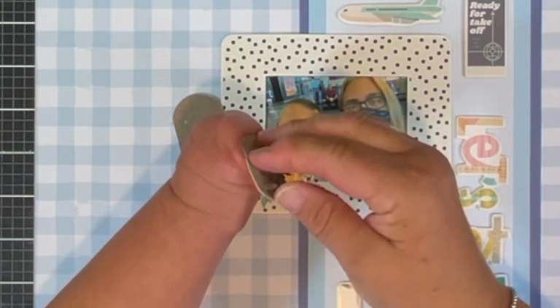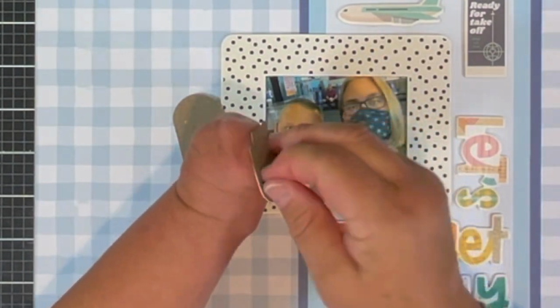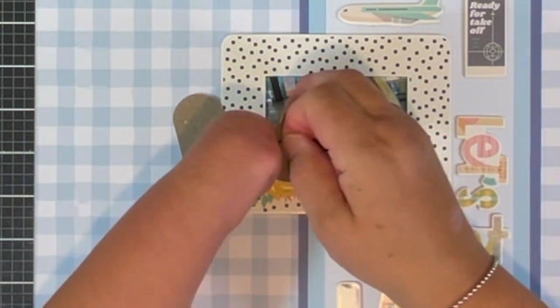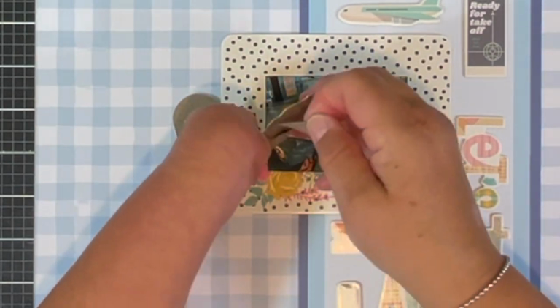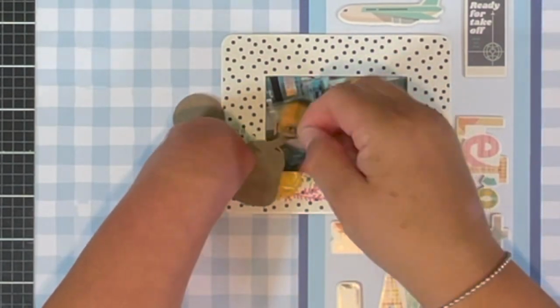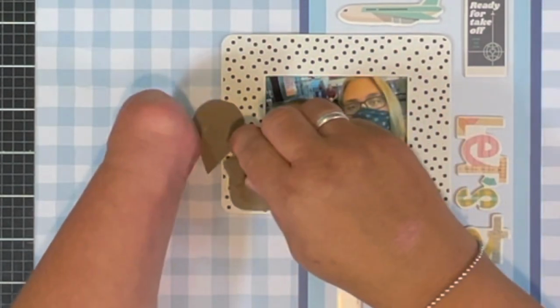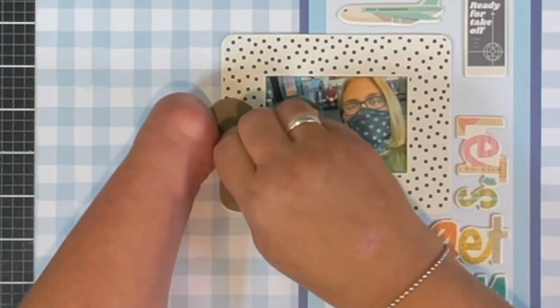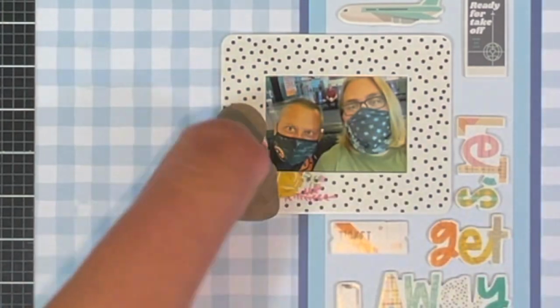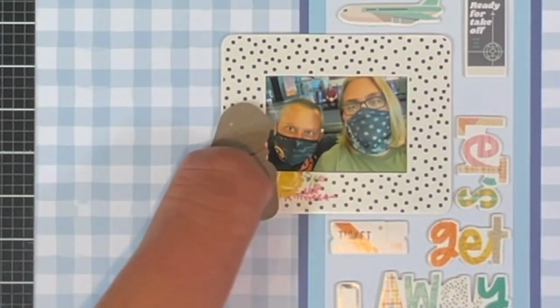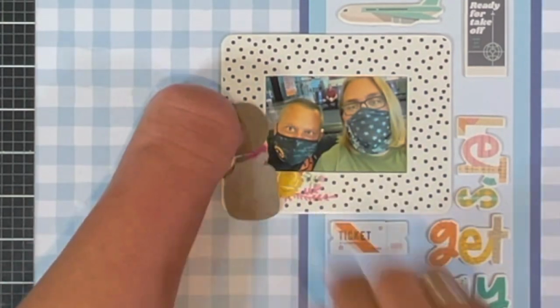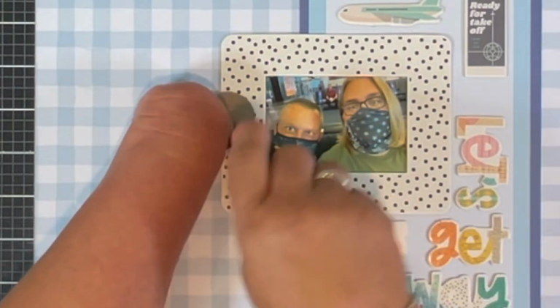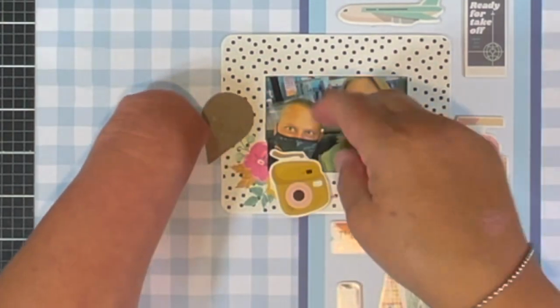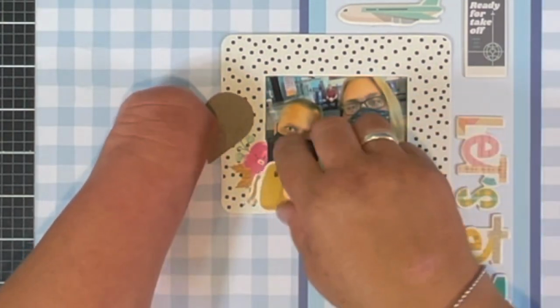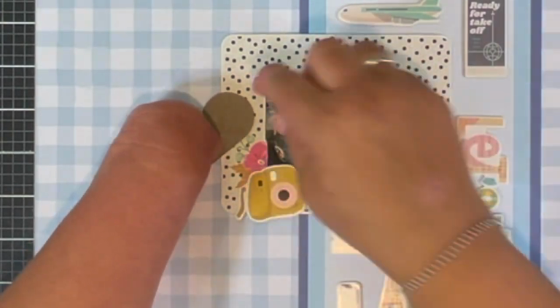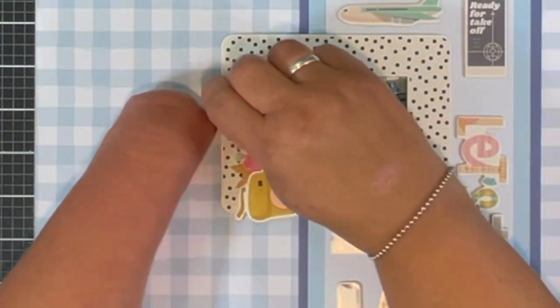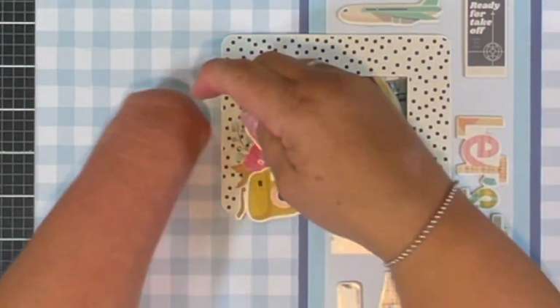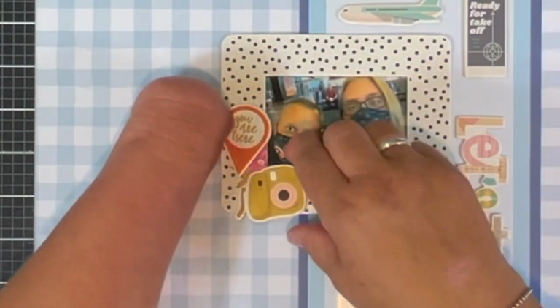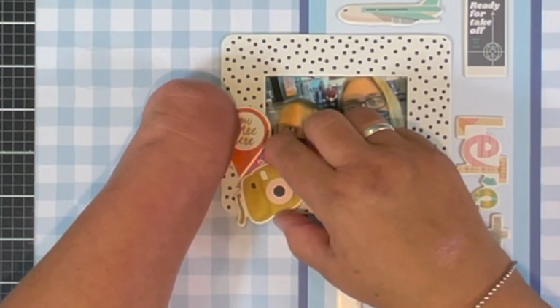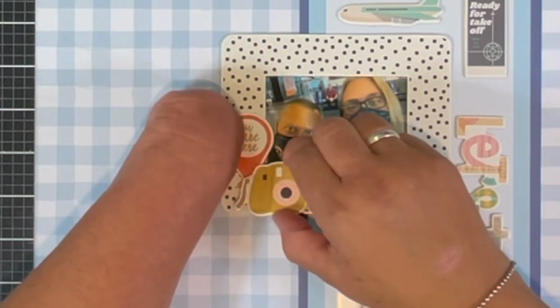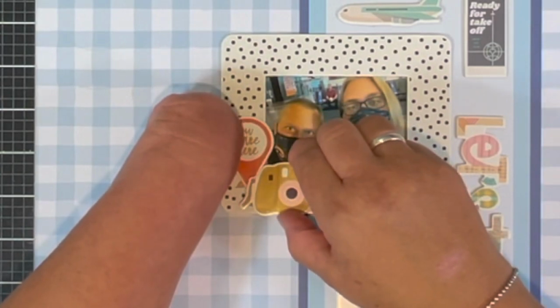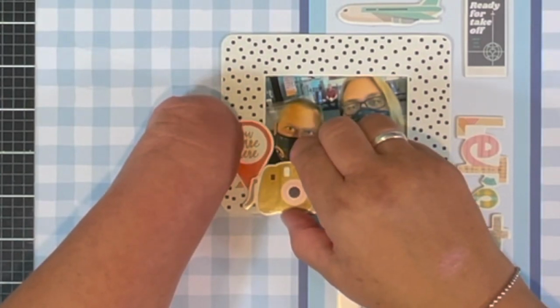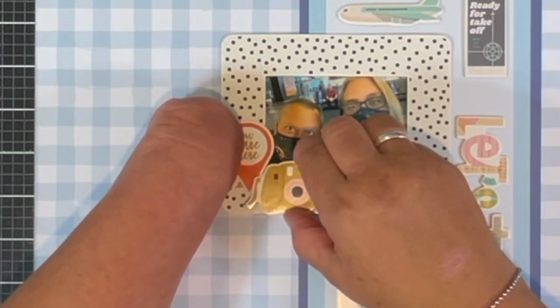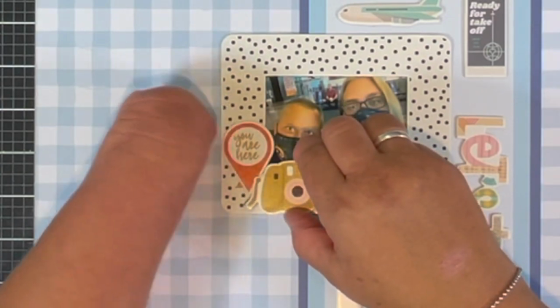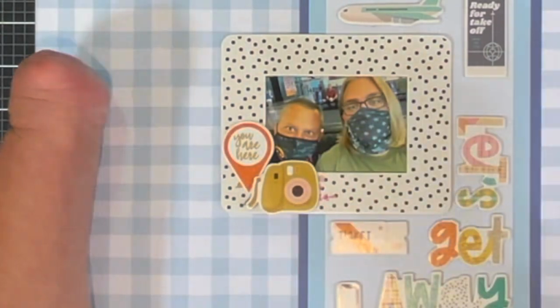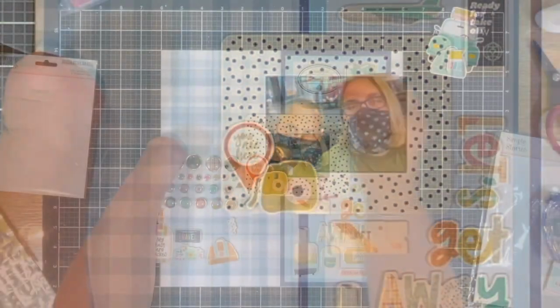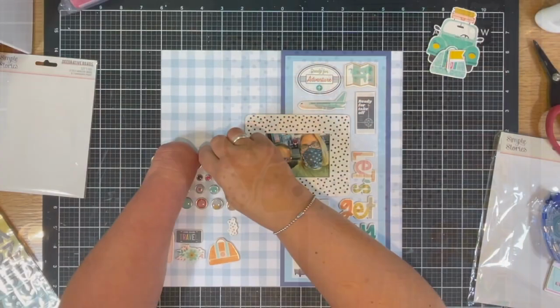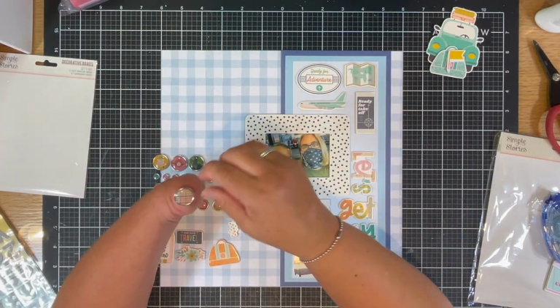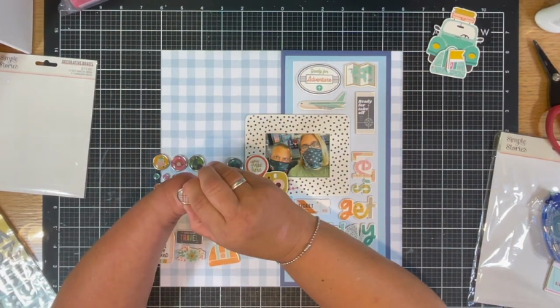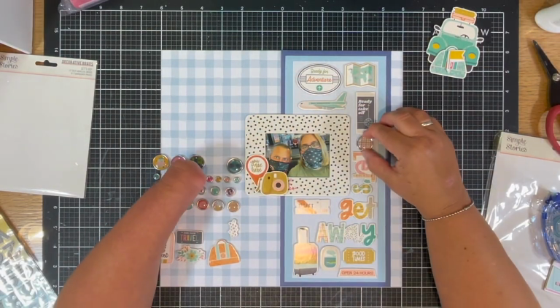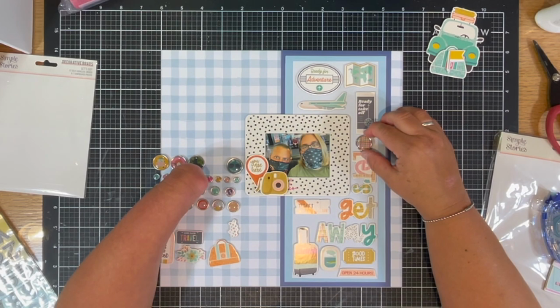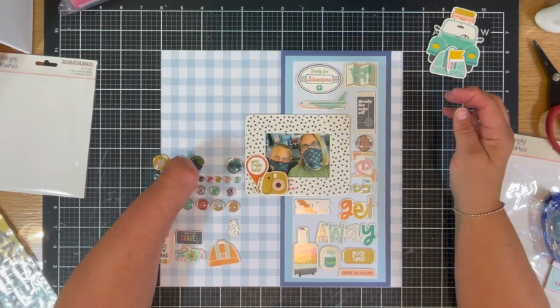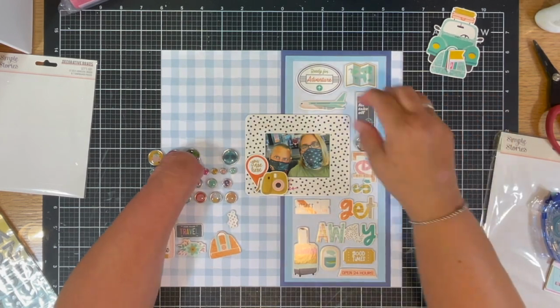And you've got ephemera pieces instead of chipboard pieces — super easy, doesn't have to be perfect. See that? Super simple. Now they're thinner. I did use a wet glue because chipboard on chipboard with that raw chipboard is hard to get to stick.